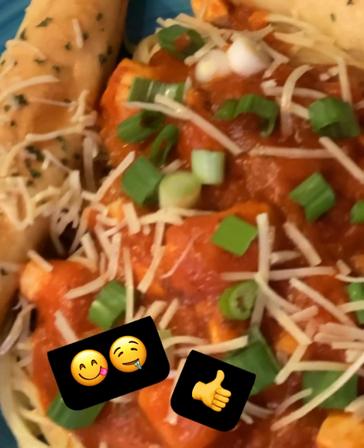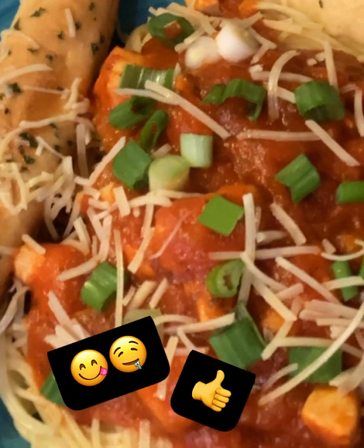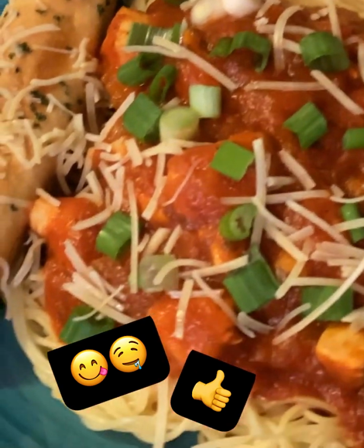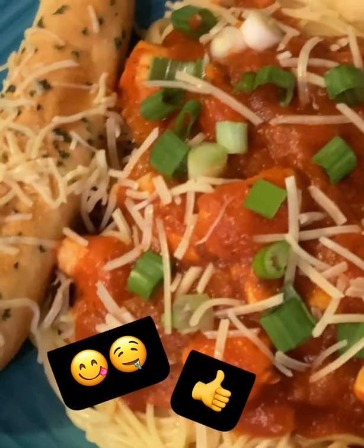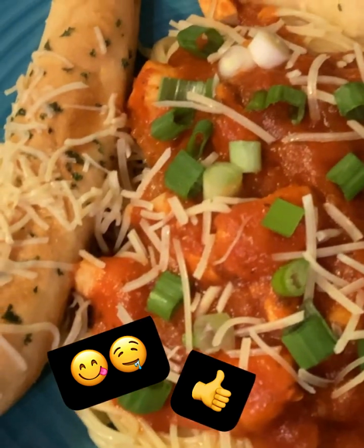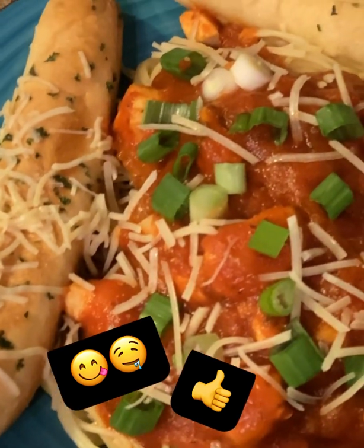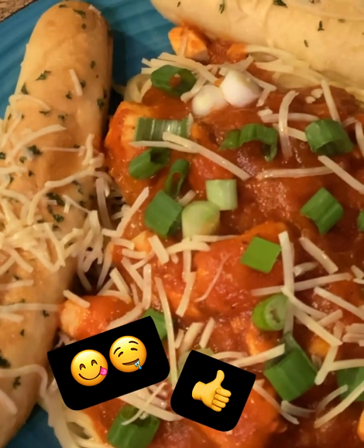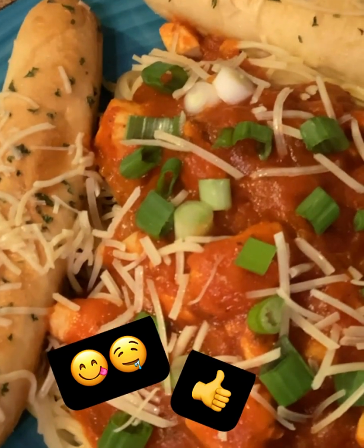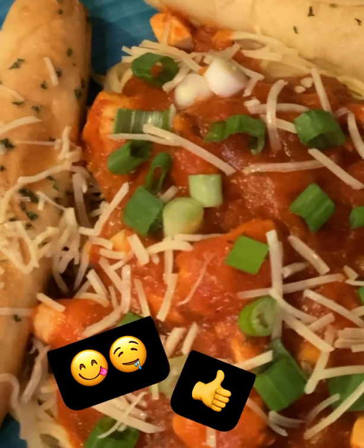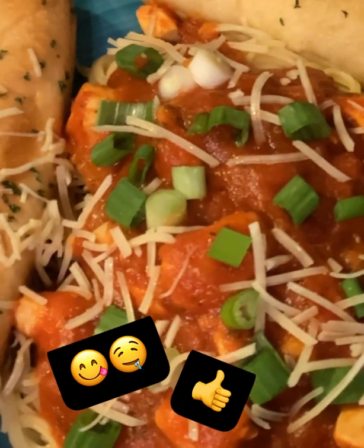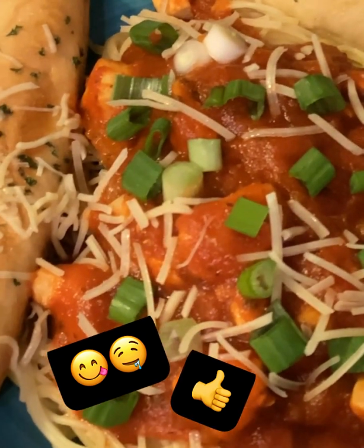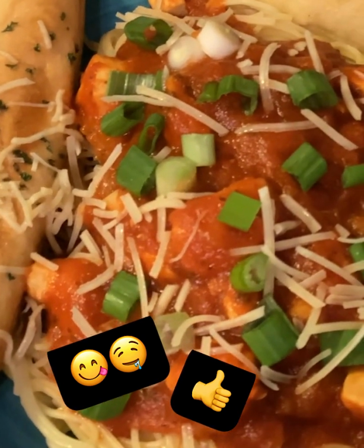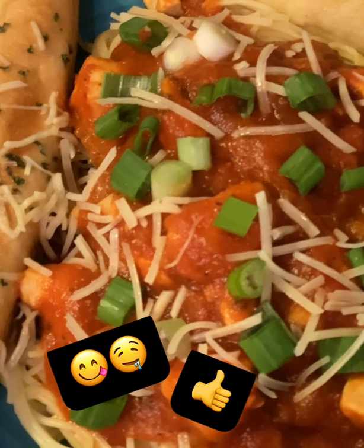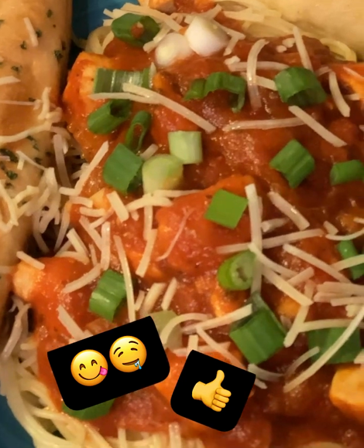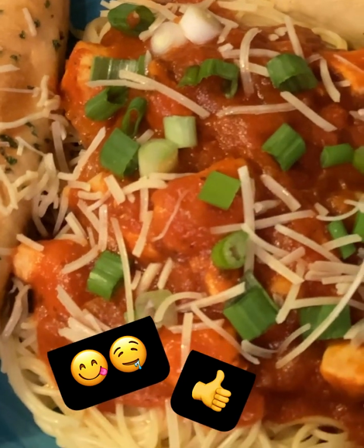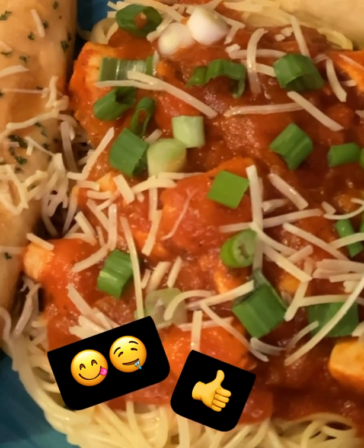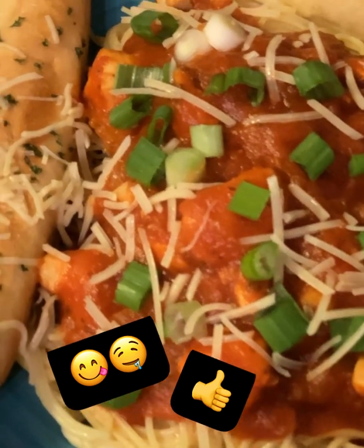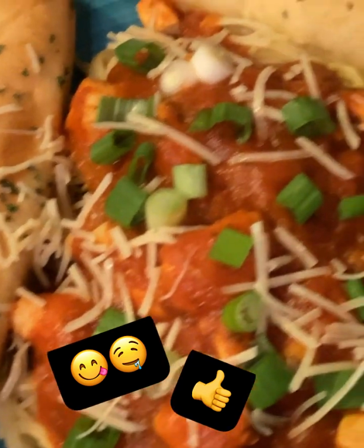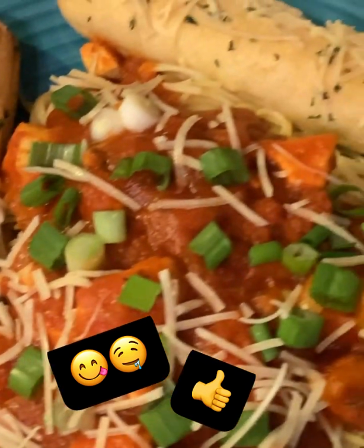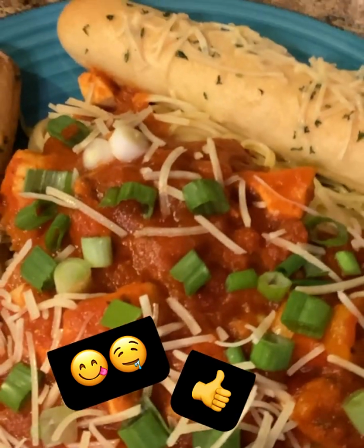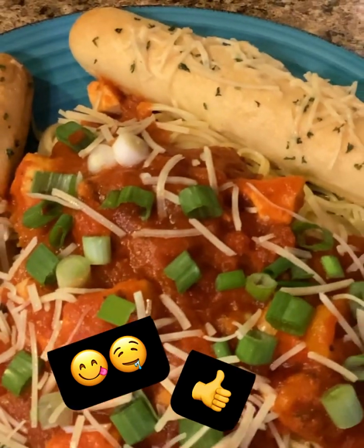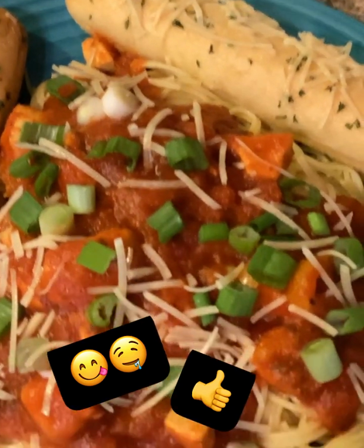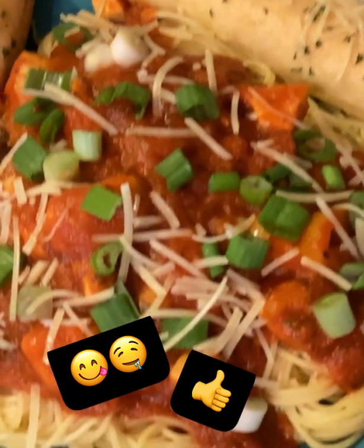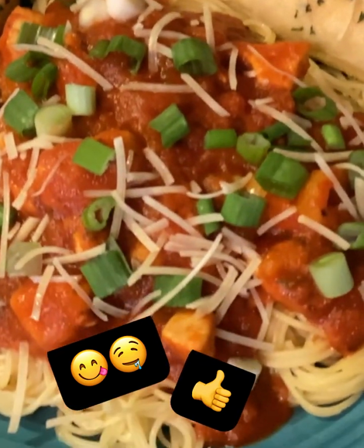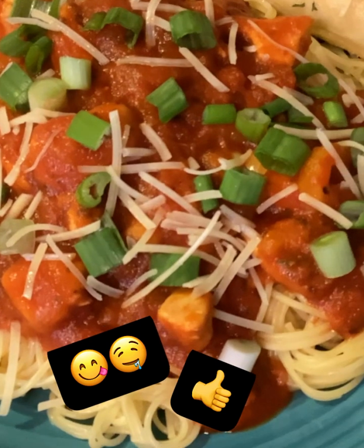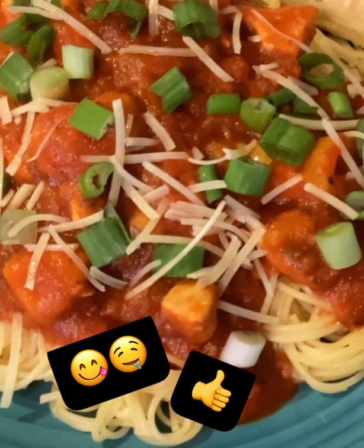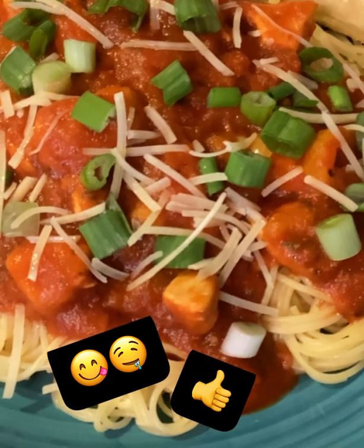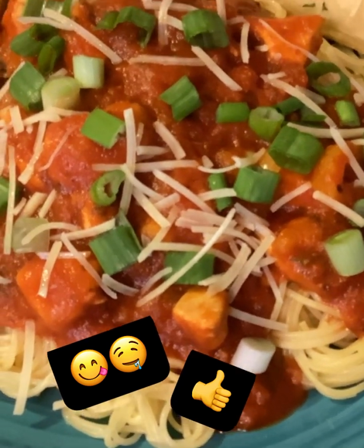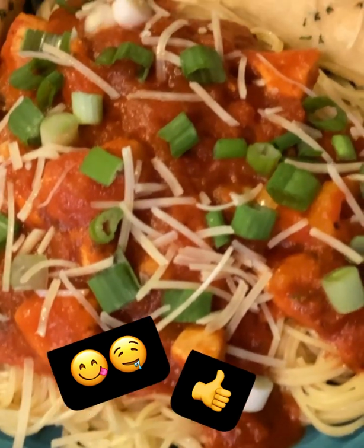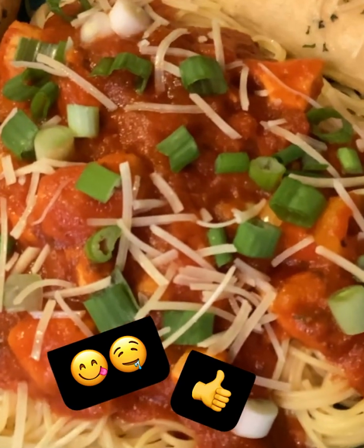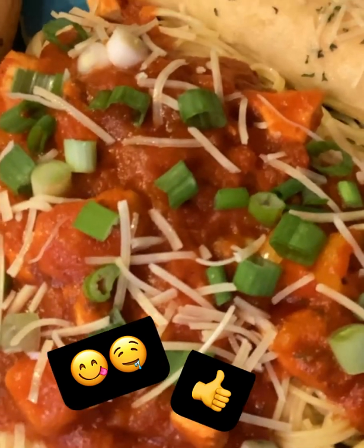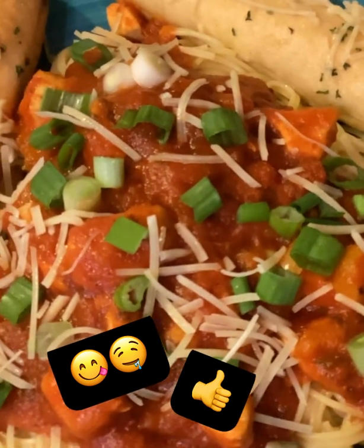Get some breadsticks and spread some butter on them. A little bit of garlic, some parsley, and some Parmesan cheese, and heat that up. And here is dinner right here.